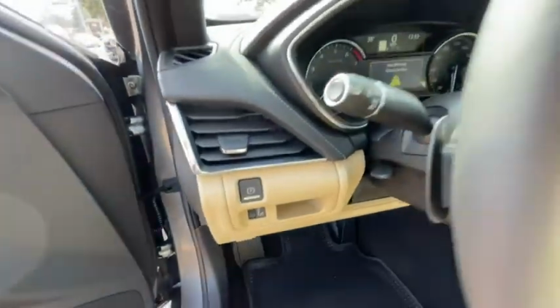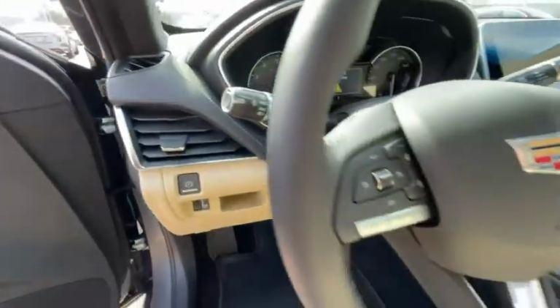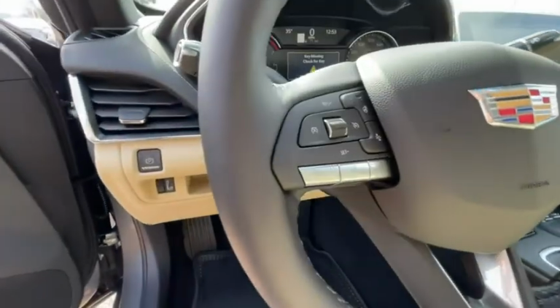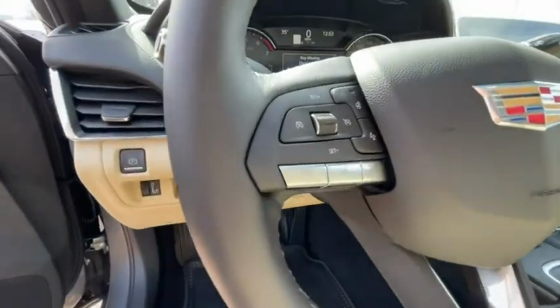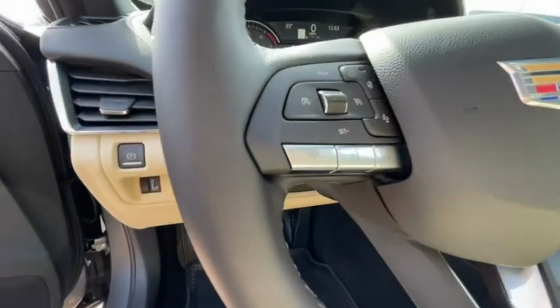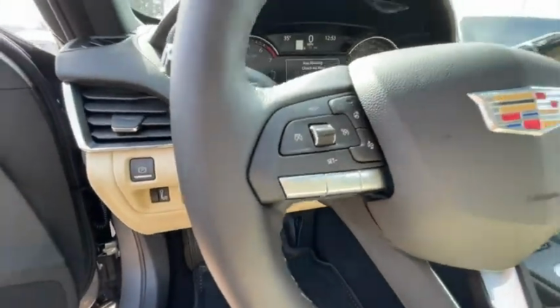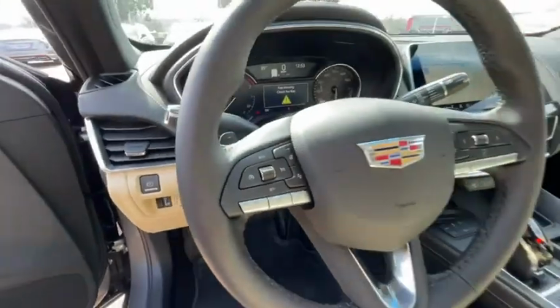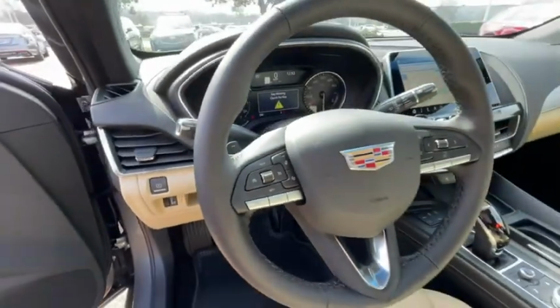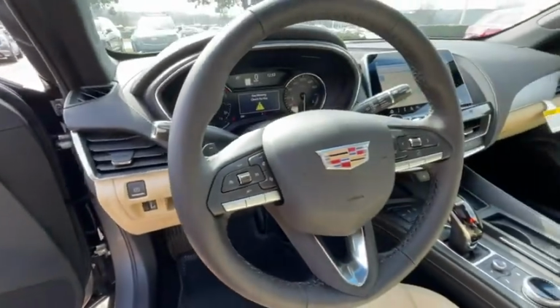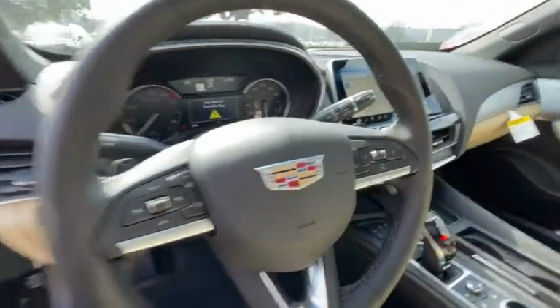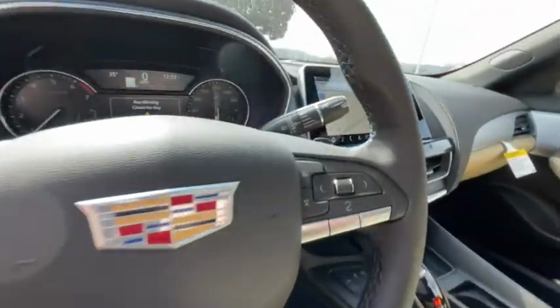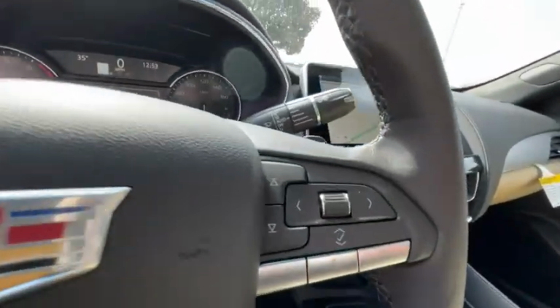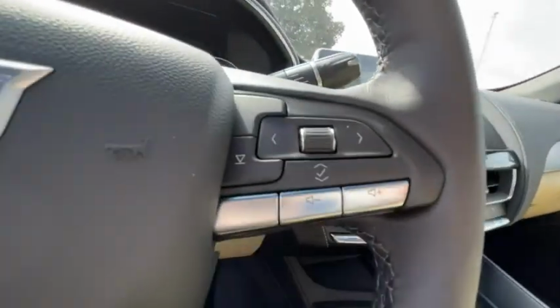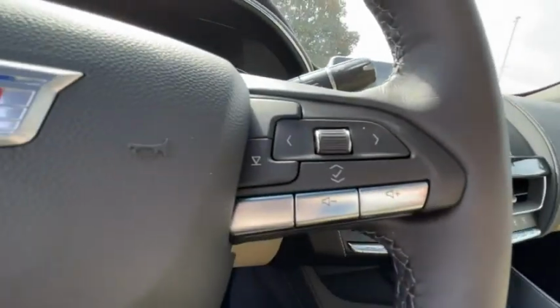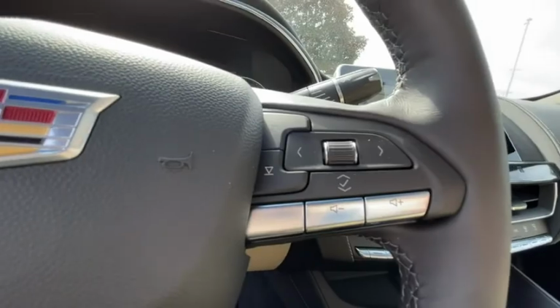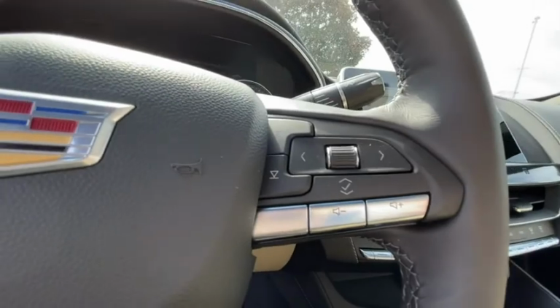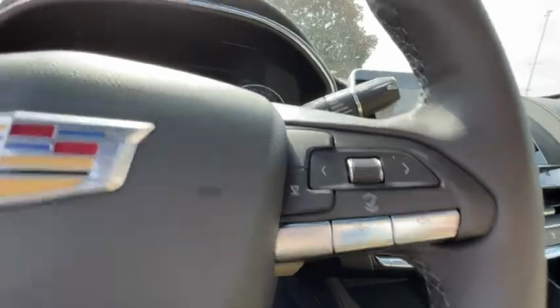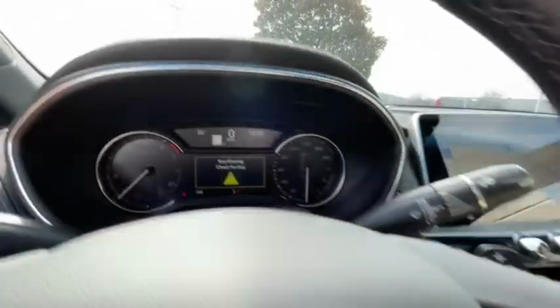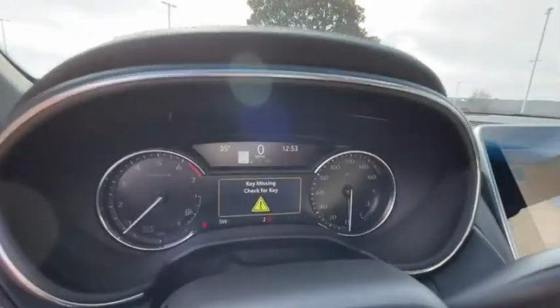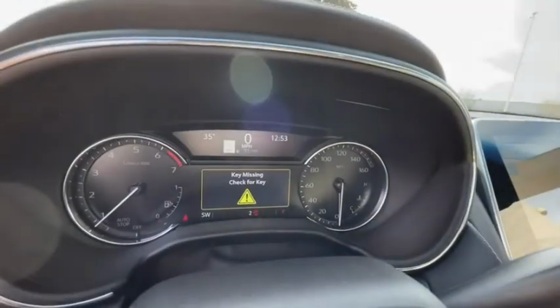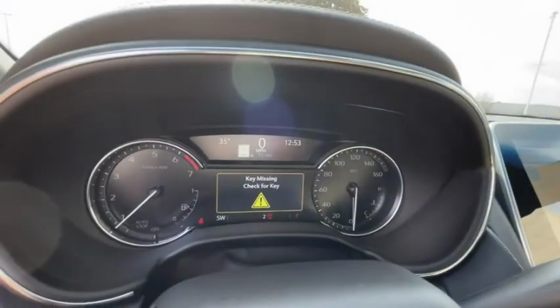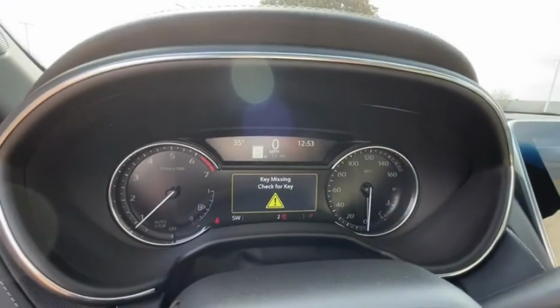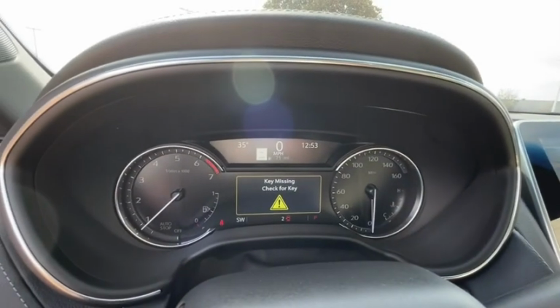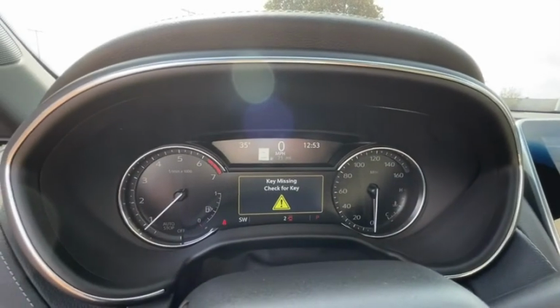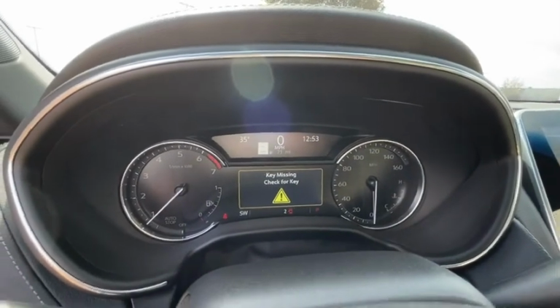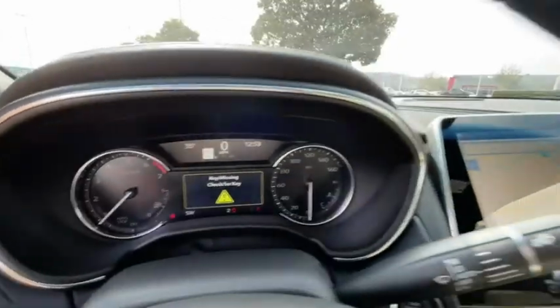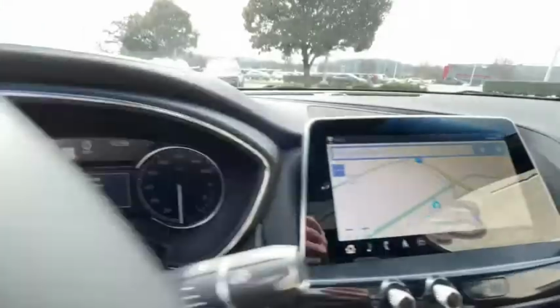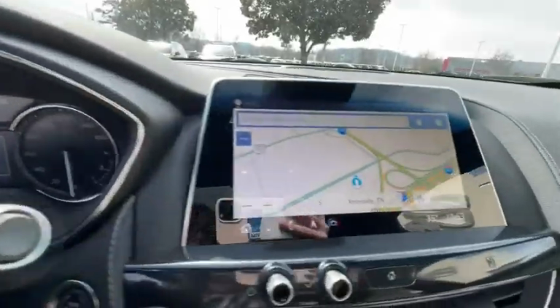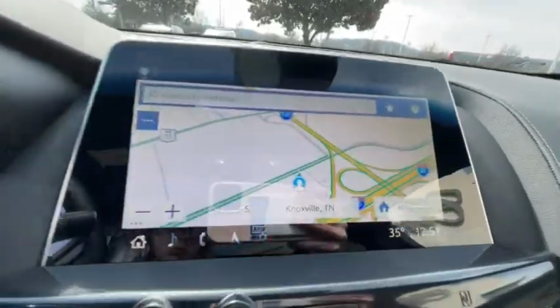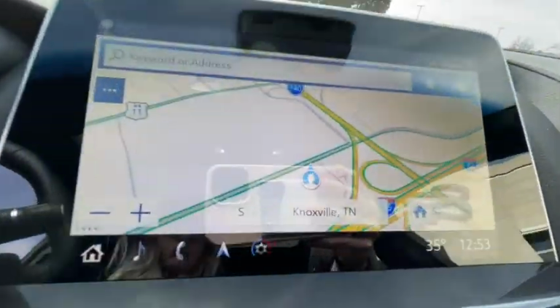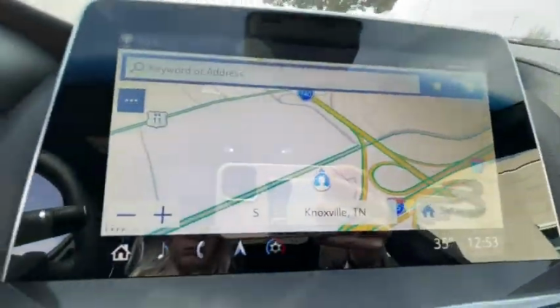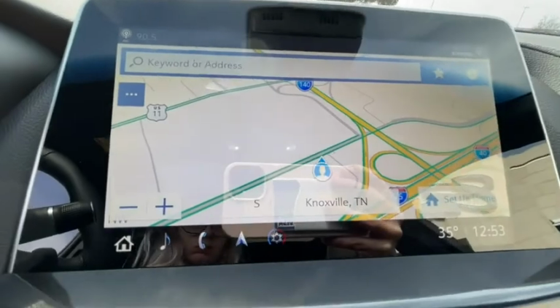Four-wheel disc brakes, aluminum wheels, climate control, universal garage door opener, passenger airbag, compass, MP3 player, power windows, bucket seats.